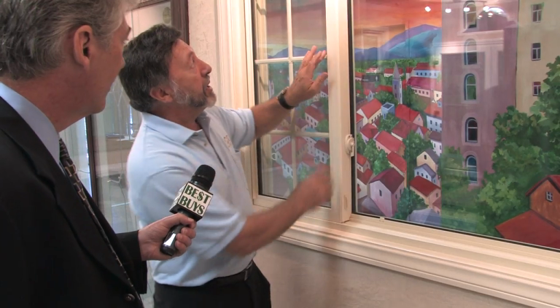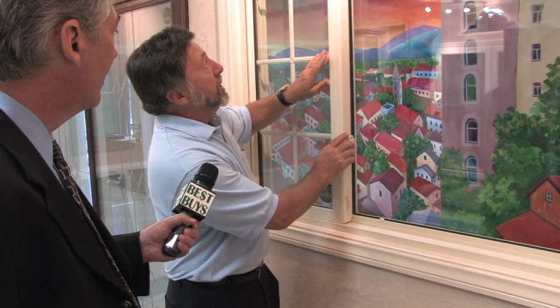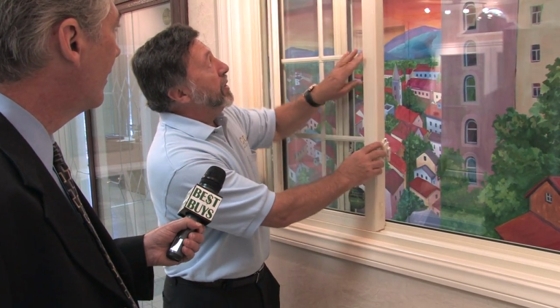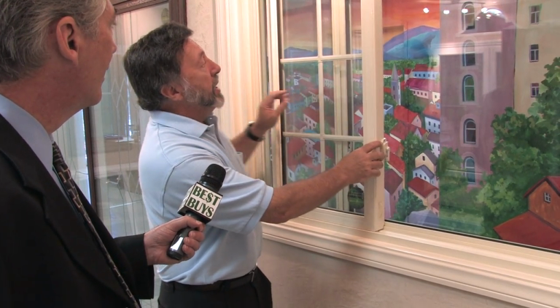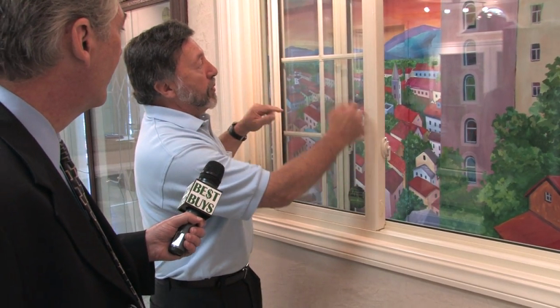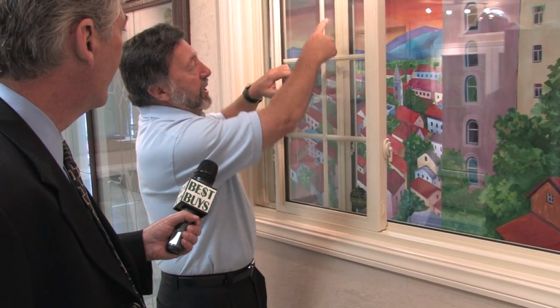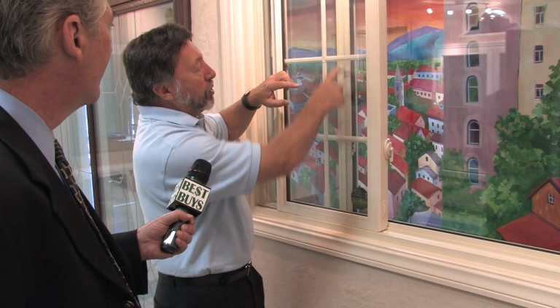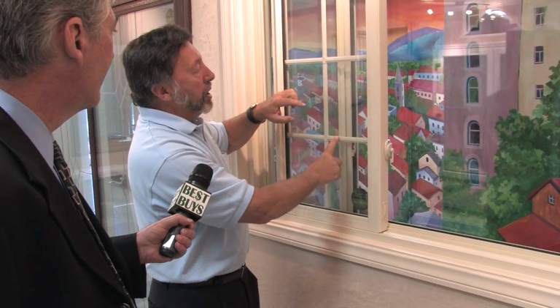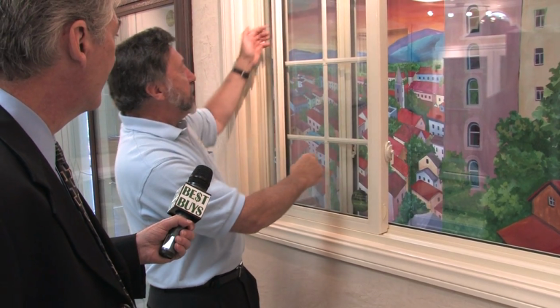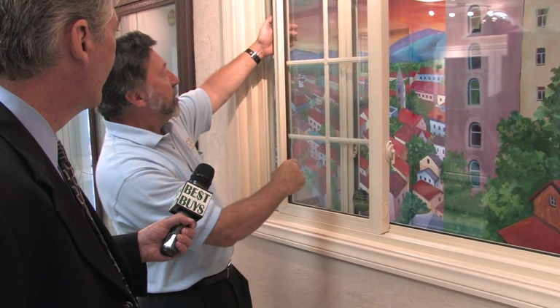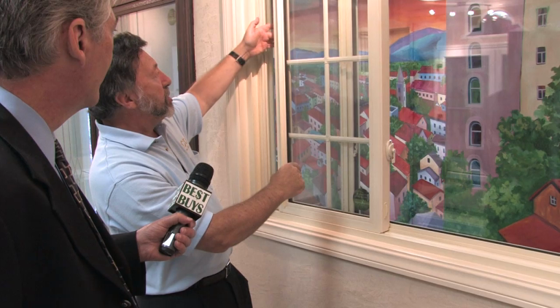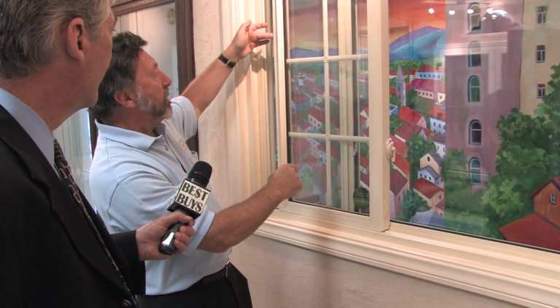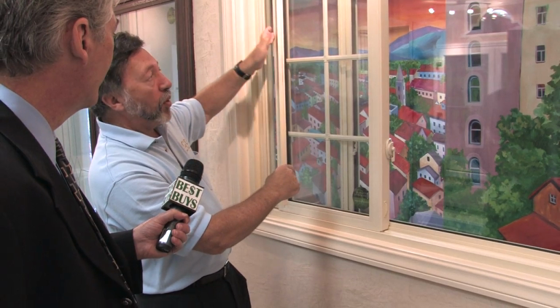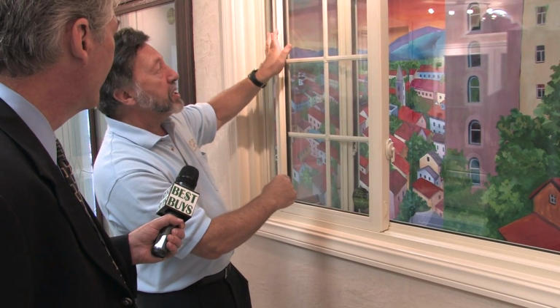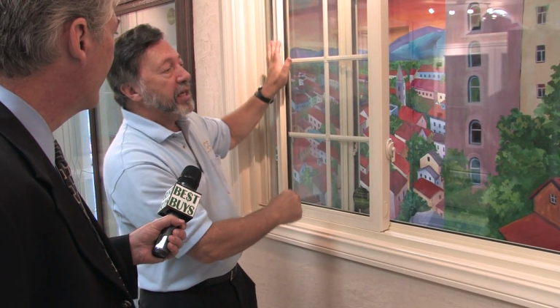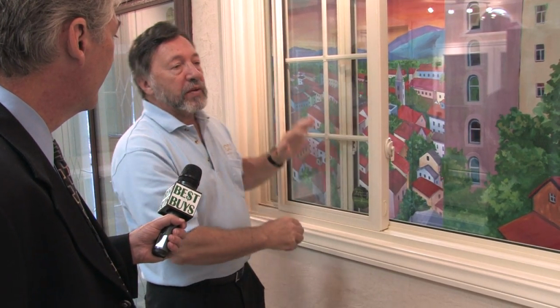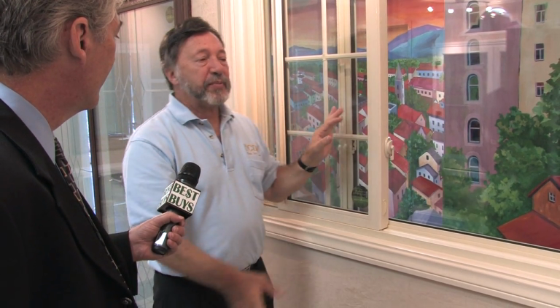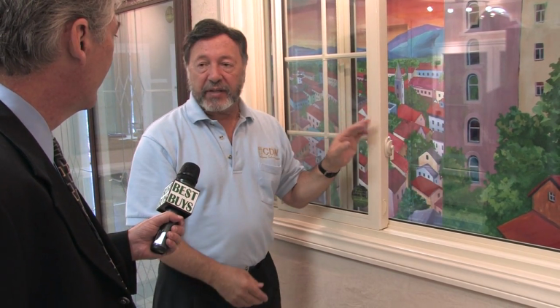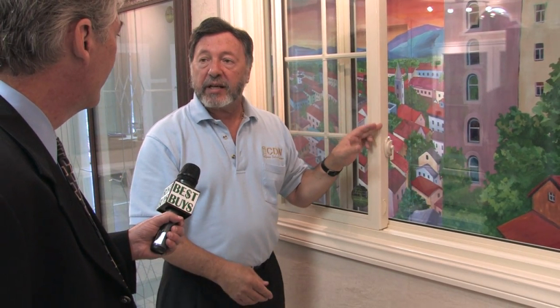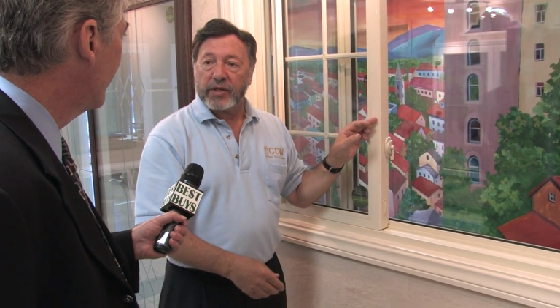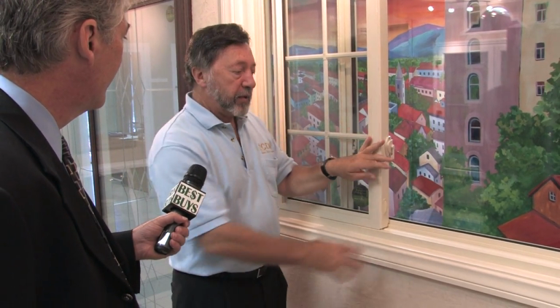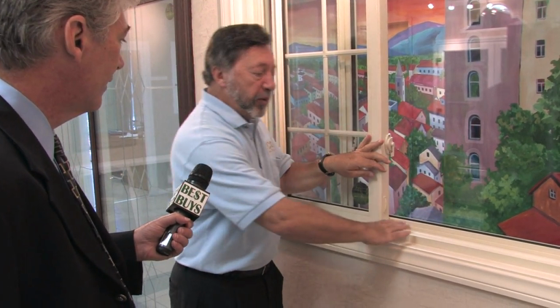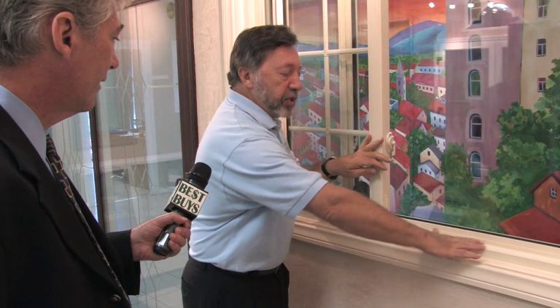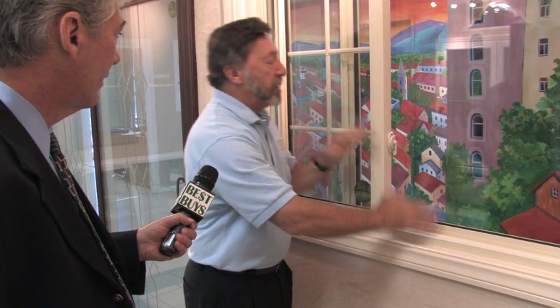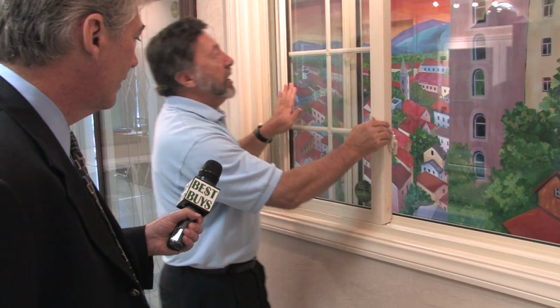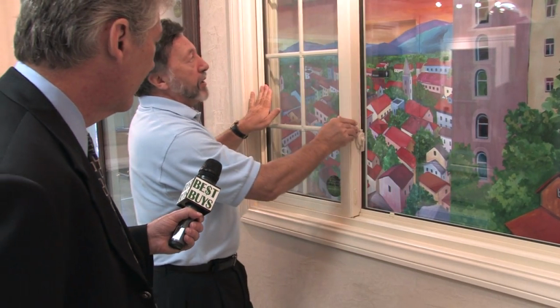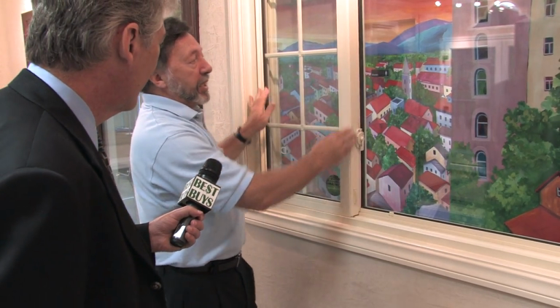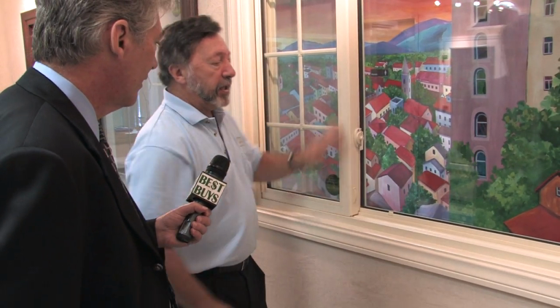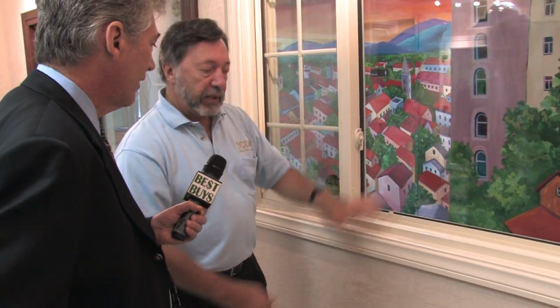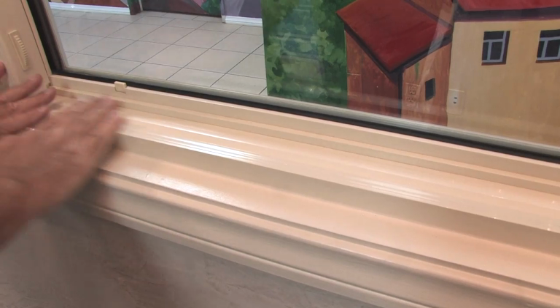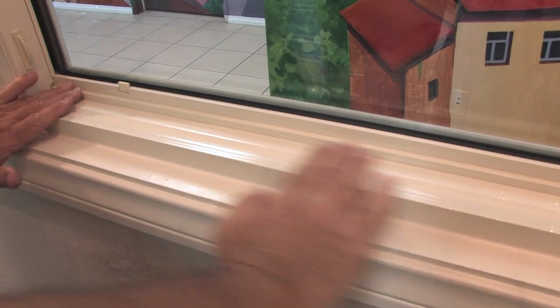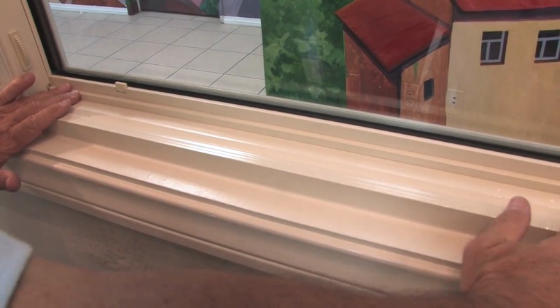Aaron Adream showed me more. We have an interlock and a special weatherstripping around all the sides, so not a speck of dust comes through this window. So between this channel cover and a closed tightly window, you will not have to dust anymore.